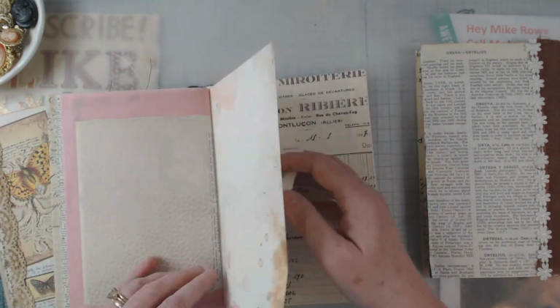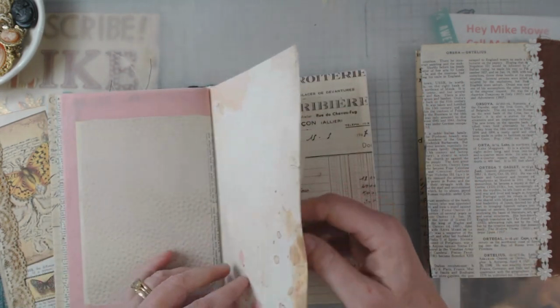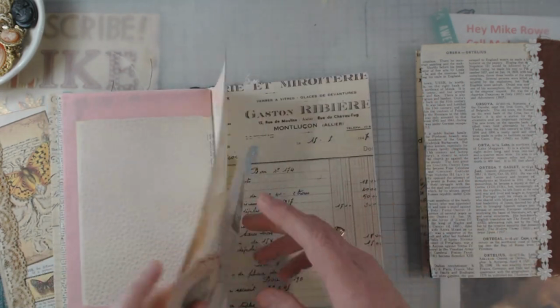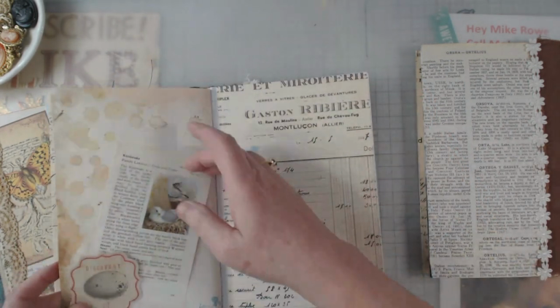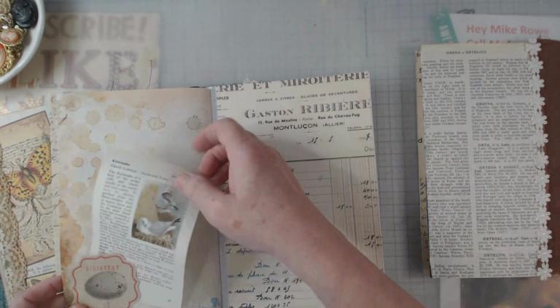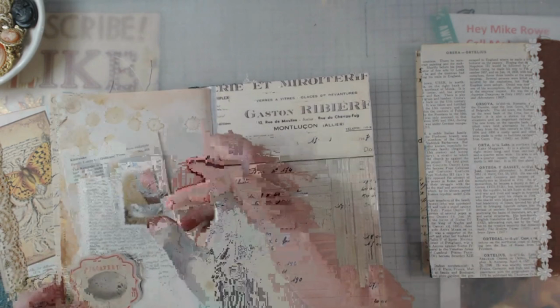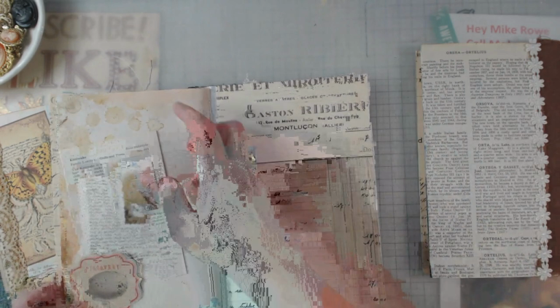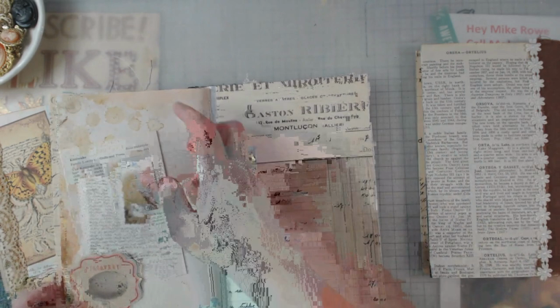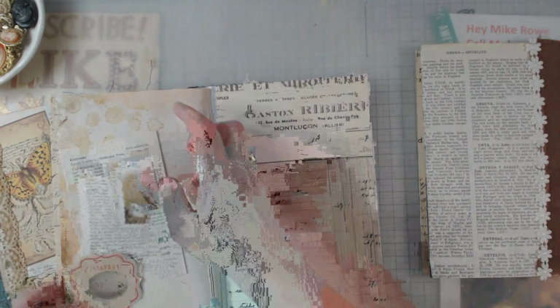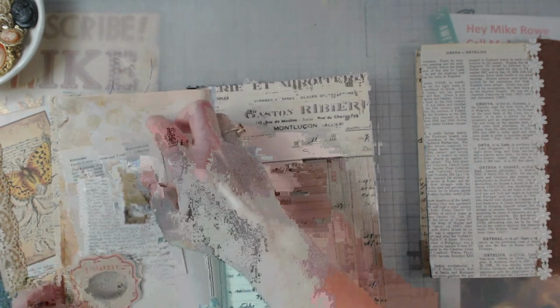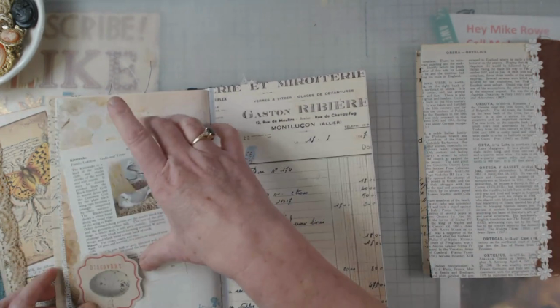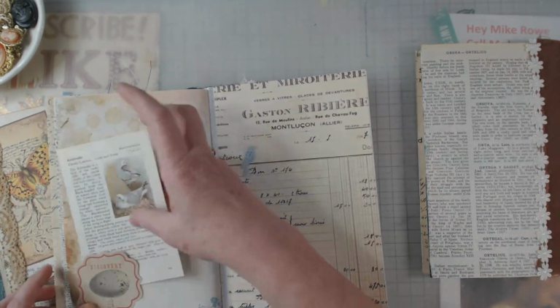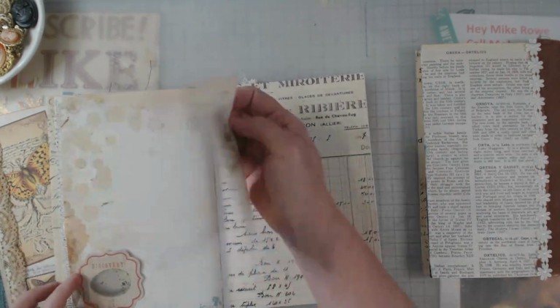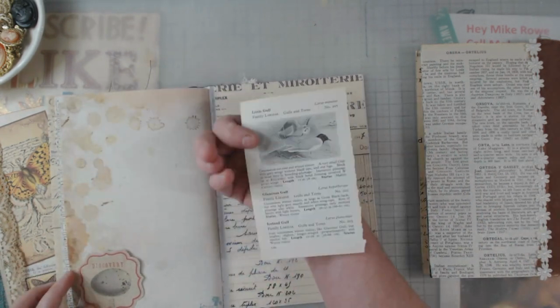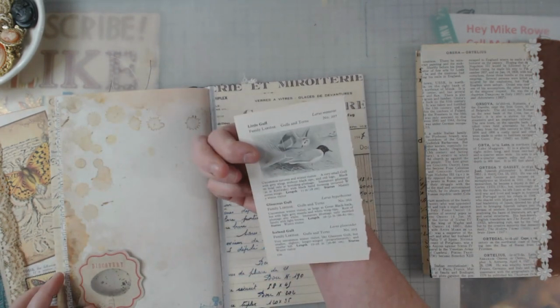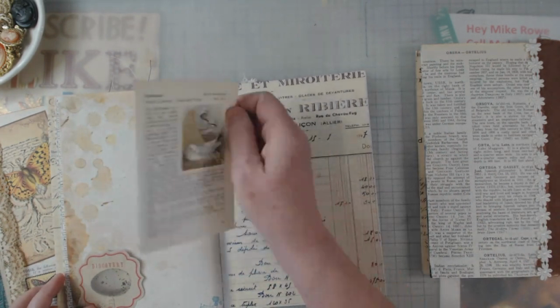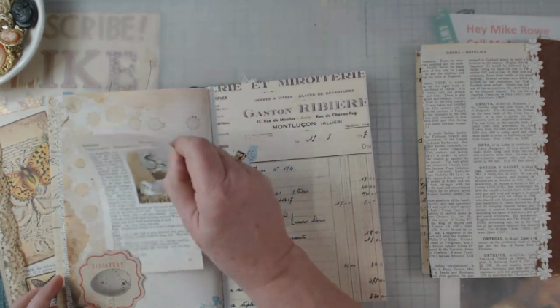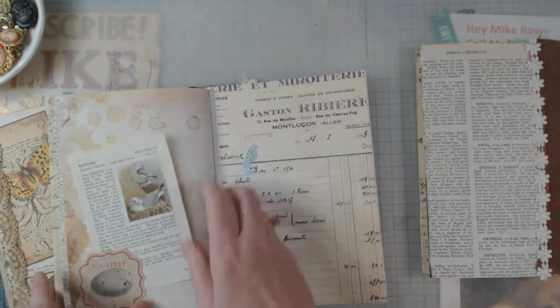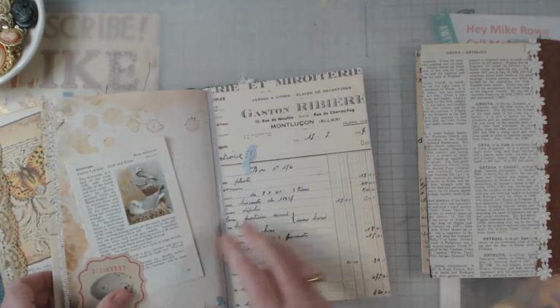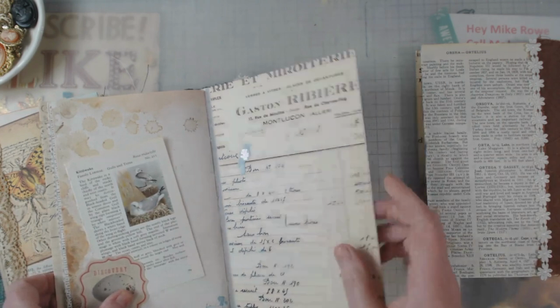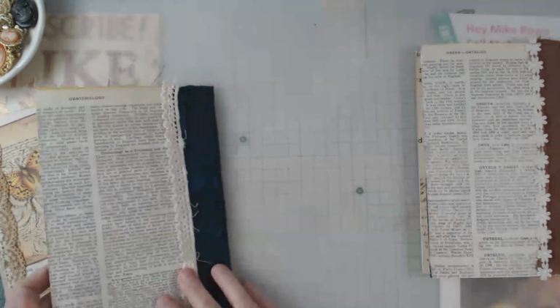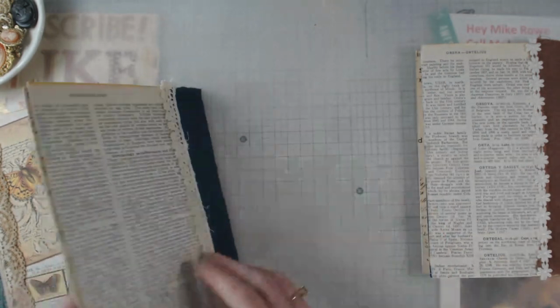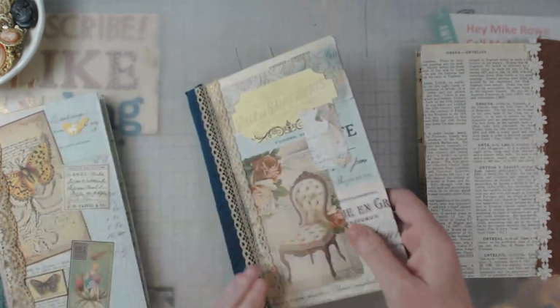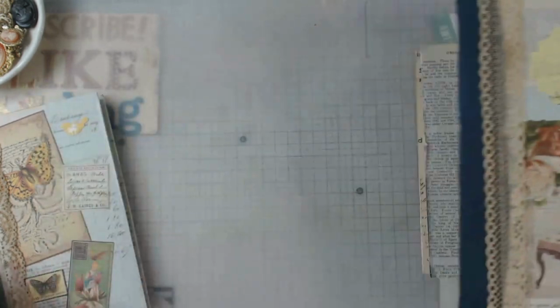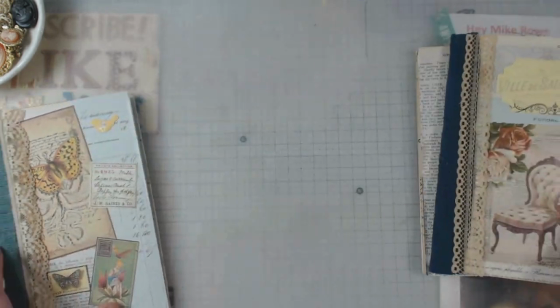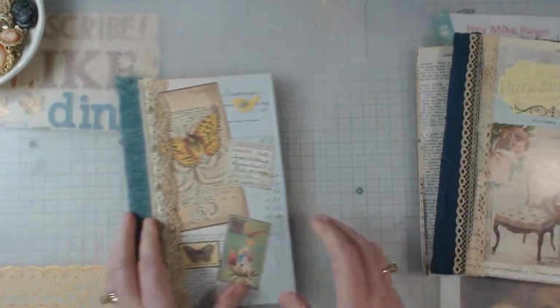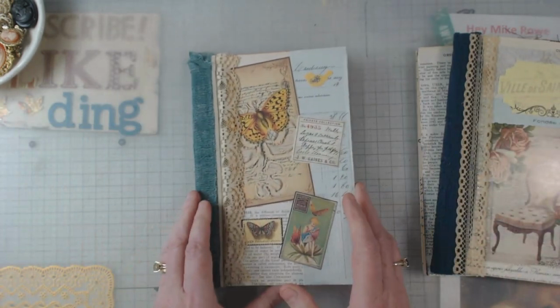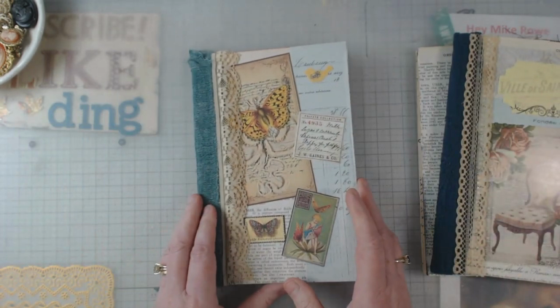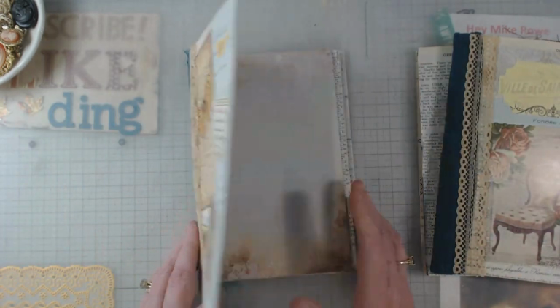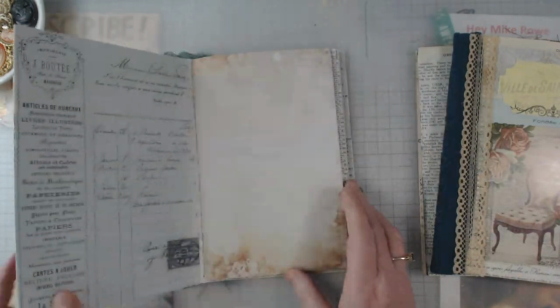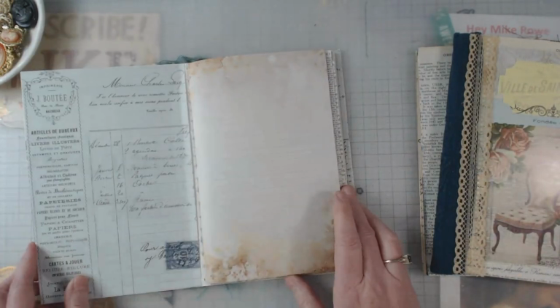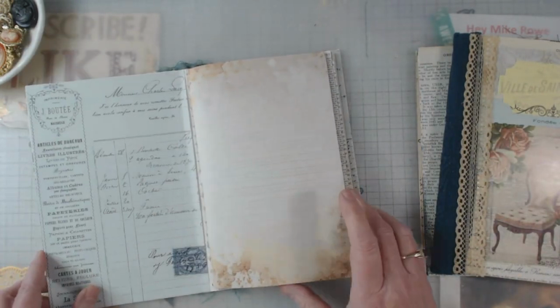There are a lot of digitals in here, then a little tuck thing. This was a little book page that talked about a couple of different birdies.